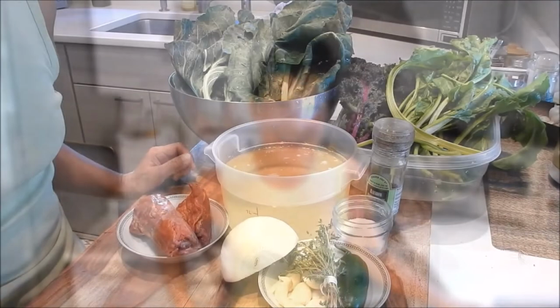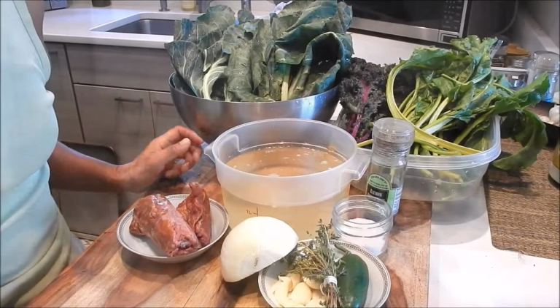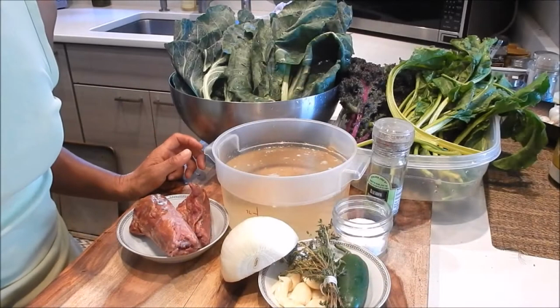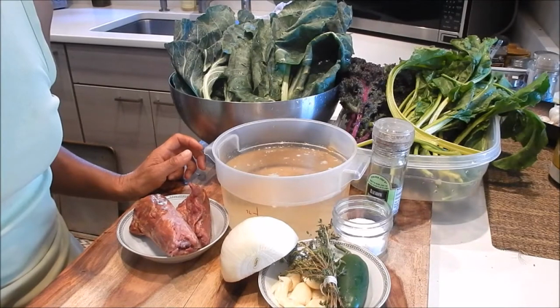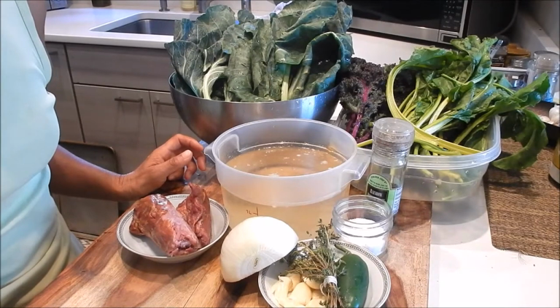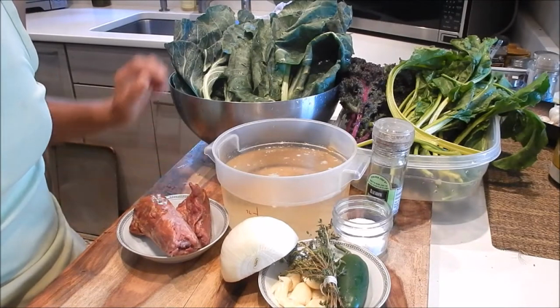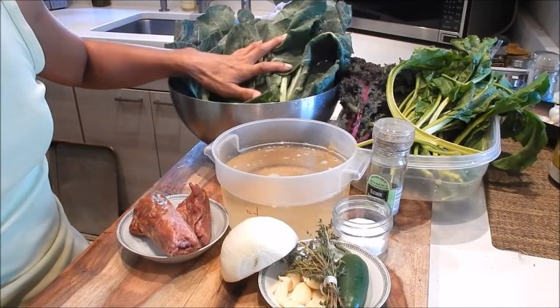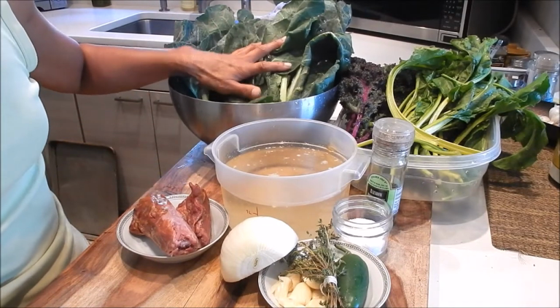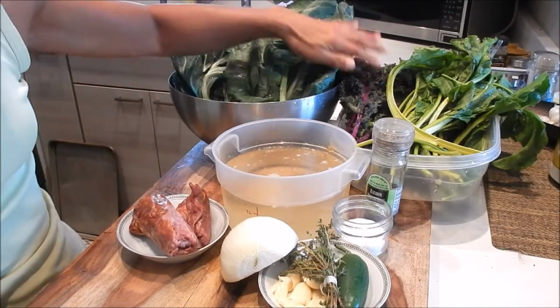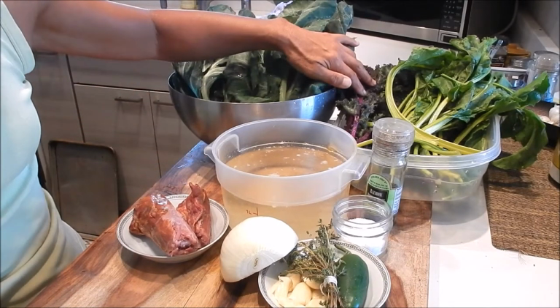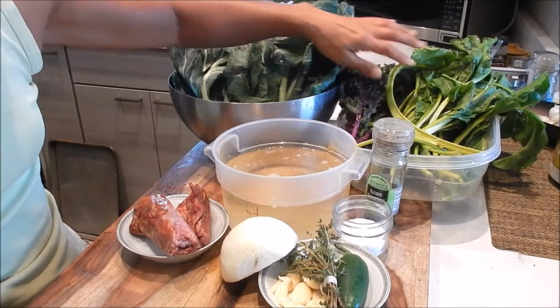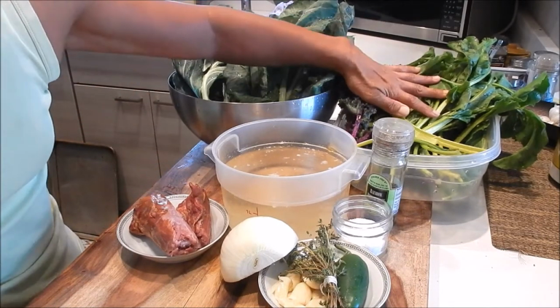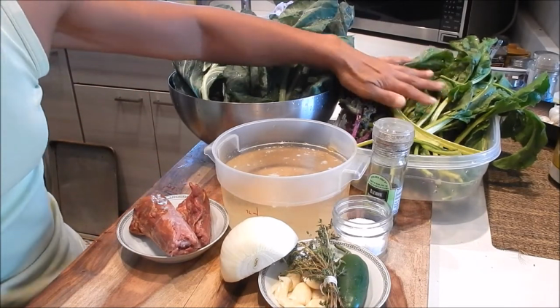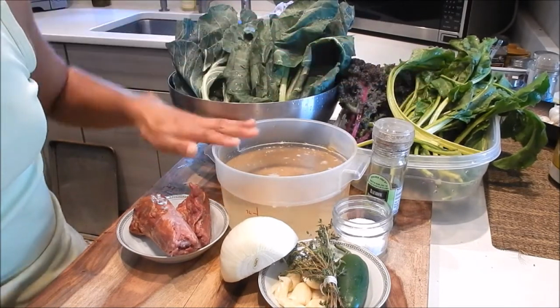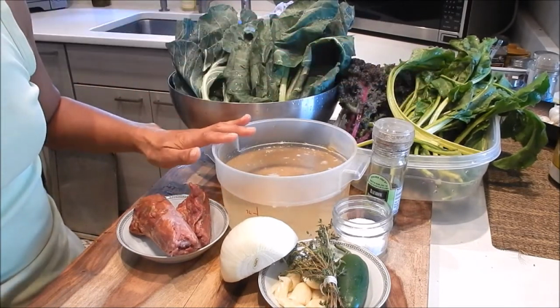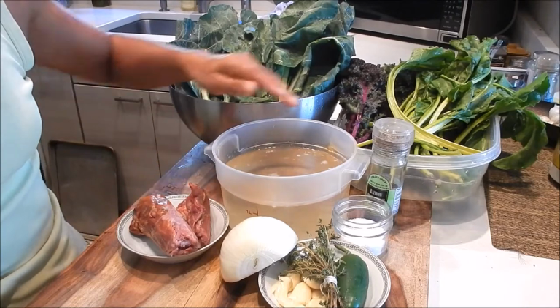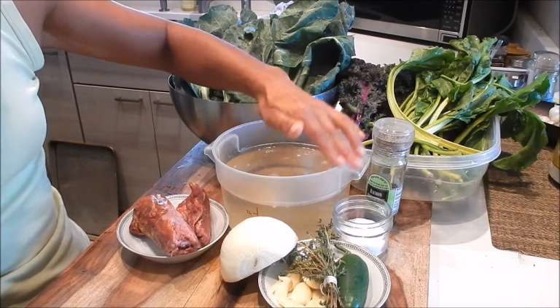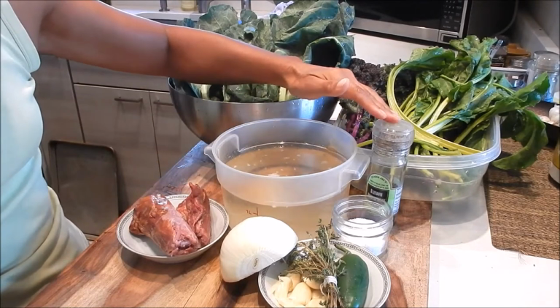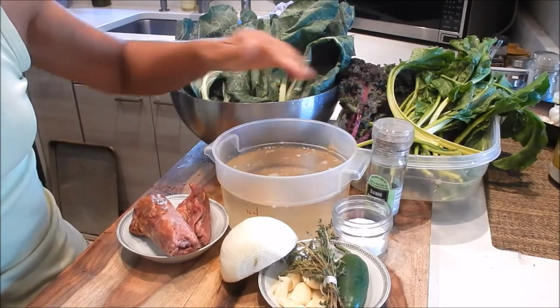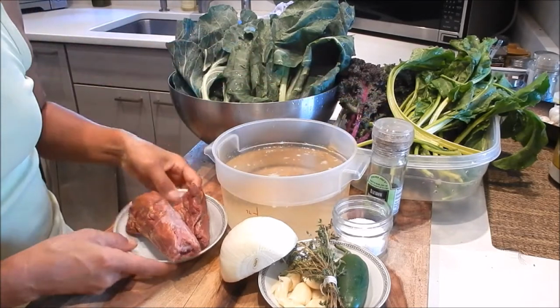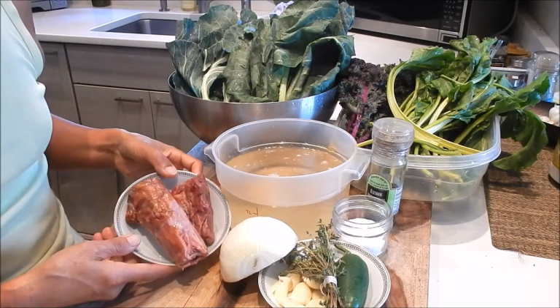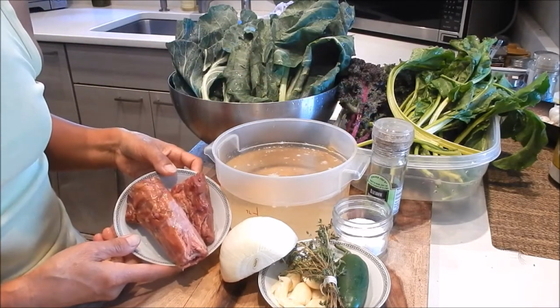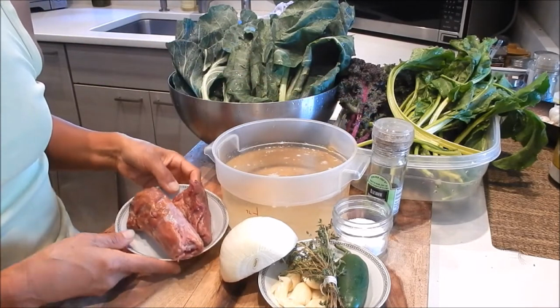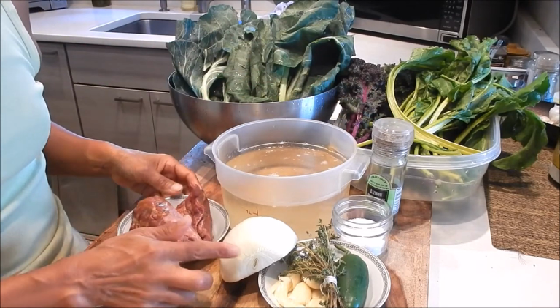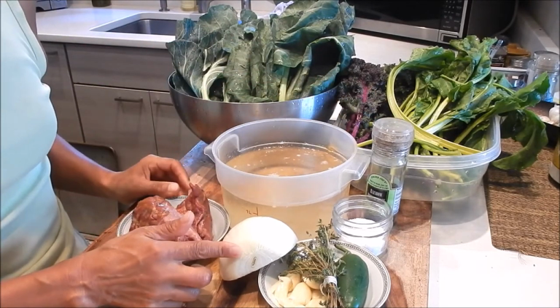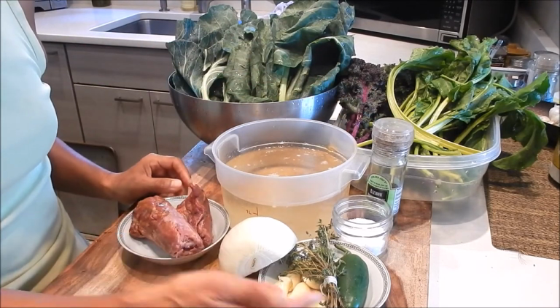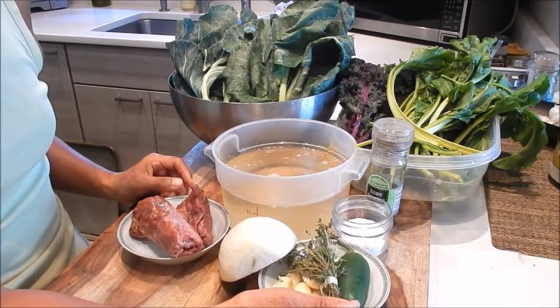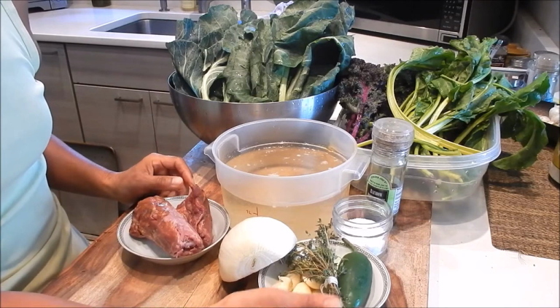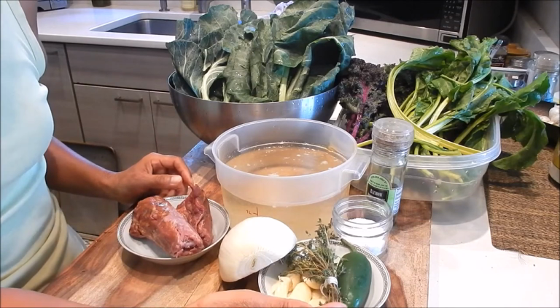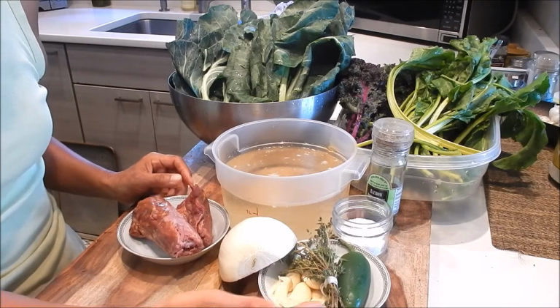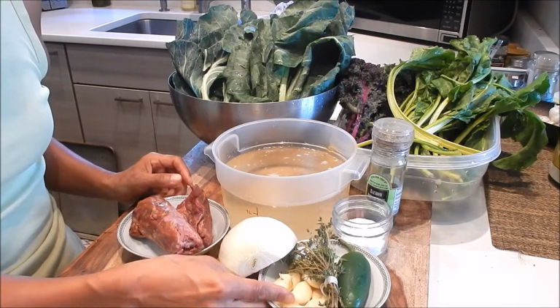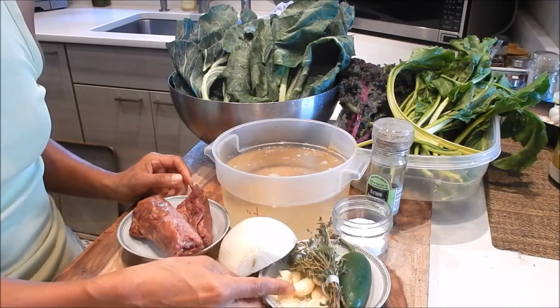So let's review the ingredients here. I have collard greens, red kale, beet greens, chicken stock, salt, pepper, smoked turkey neck, yellow onion, jalapeno pepper, thyme, and garlic.